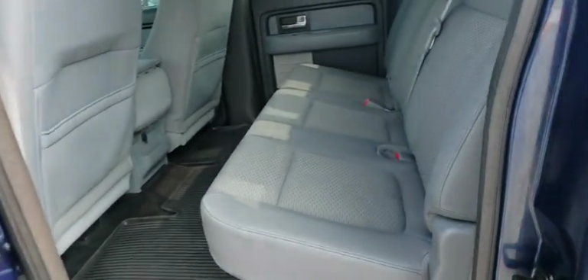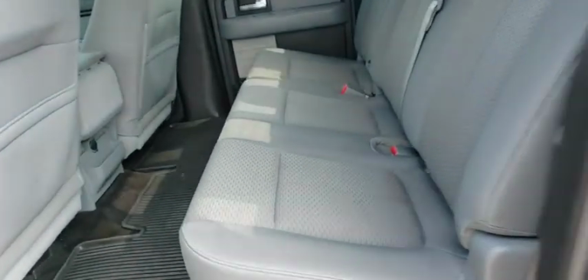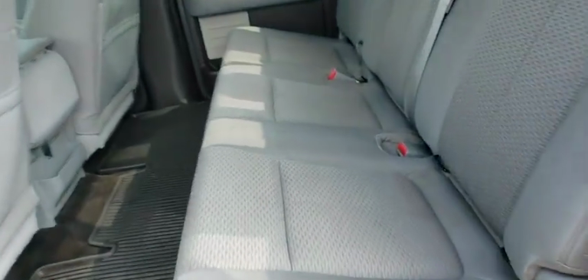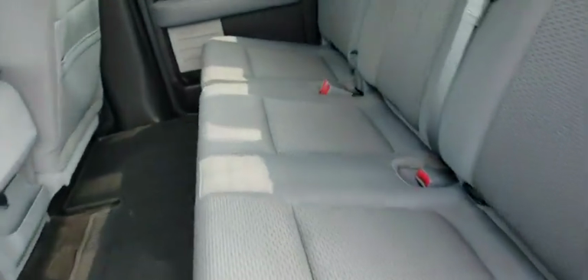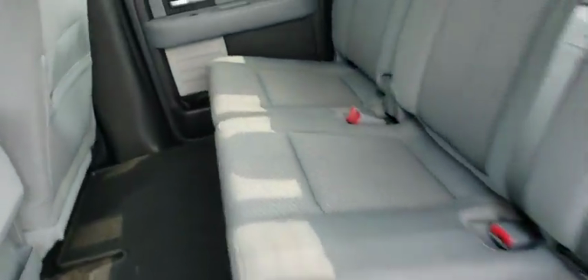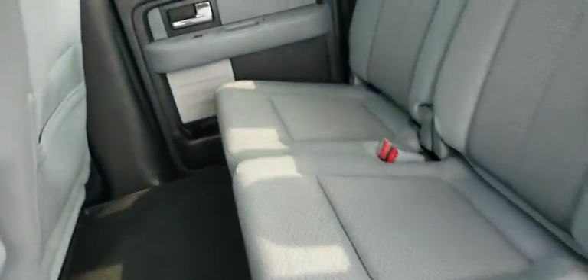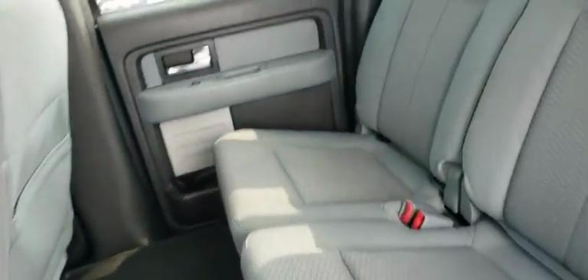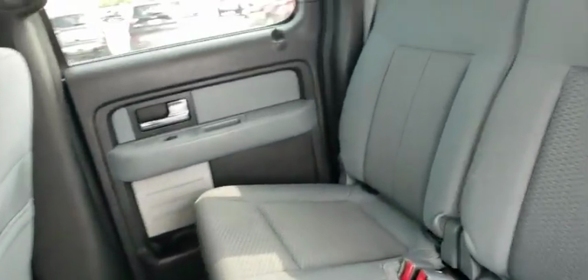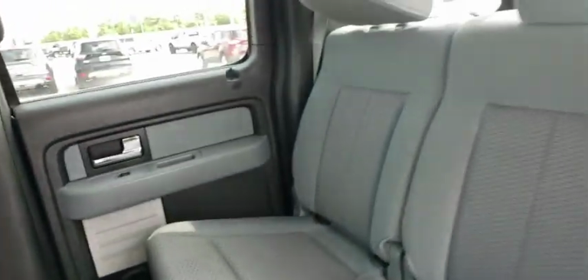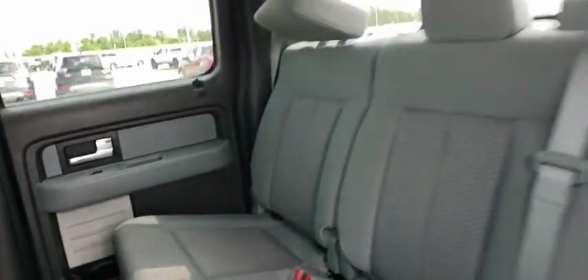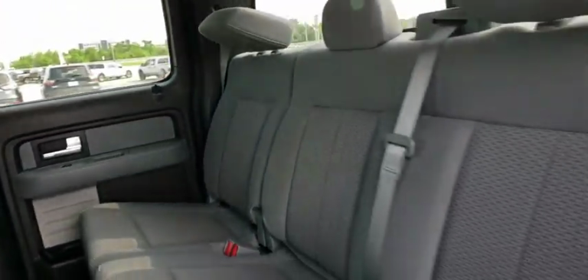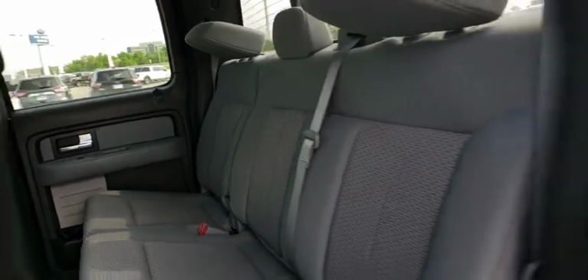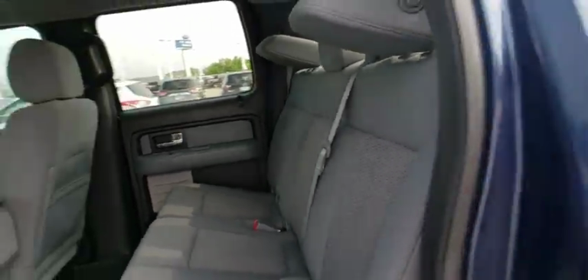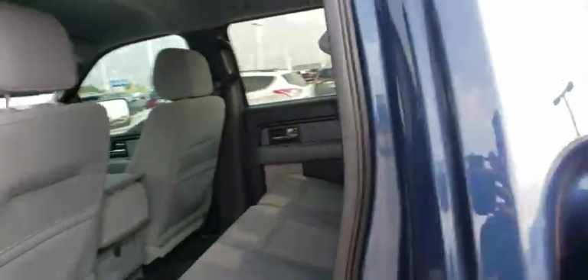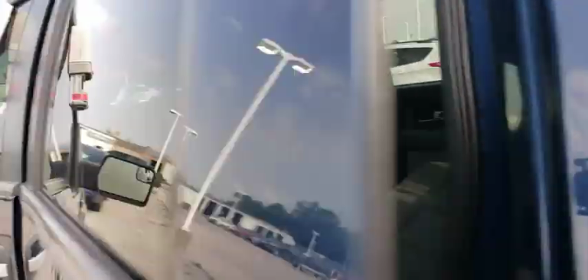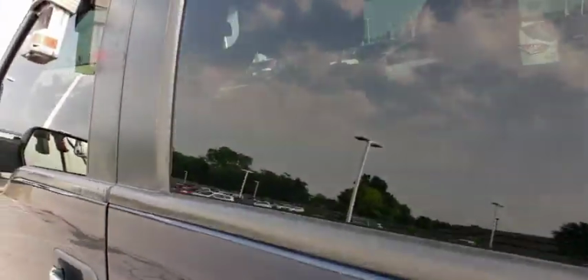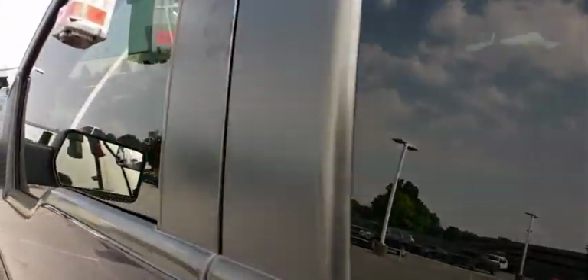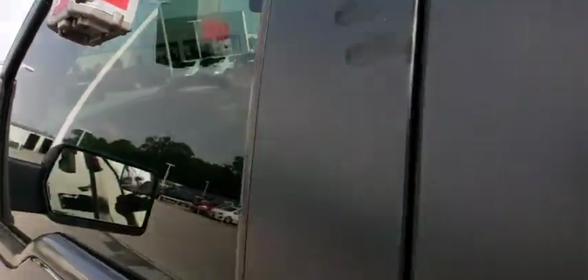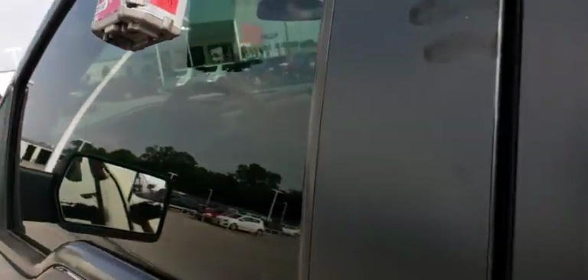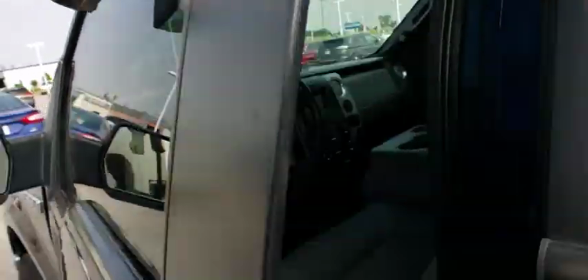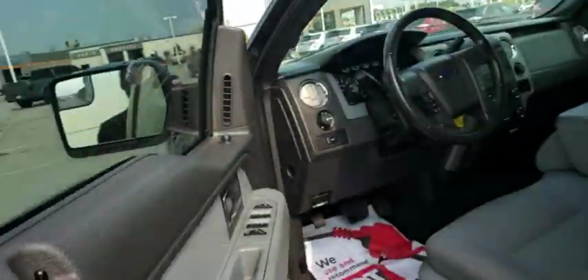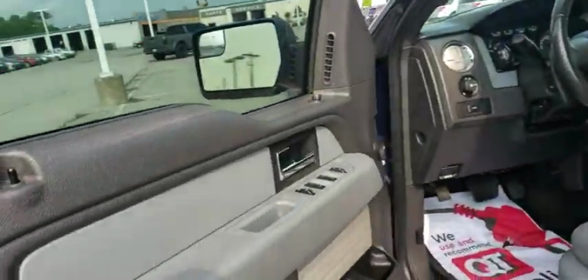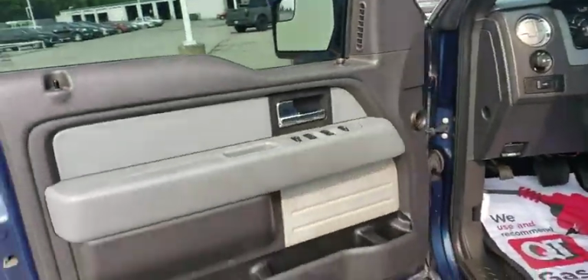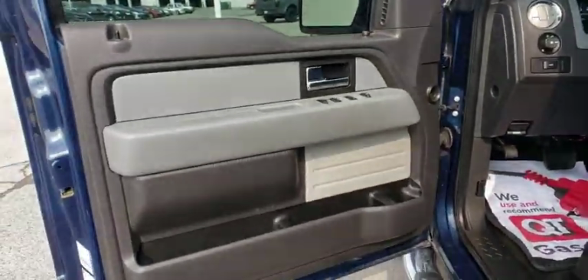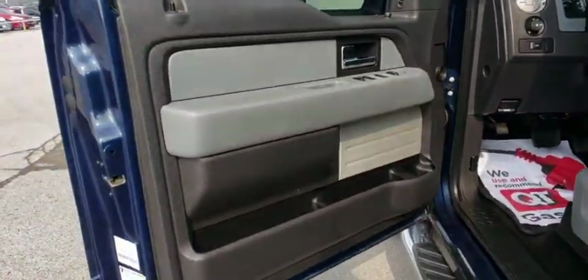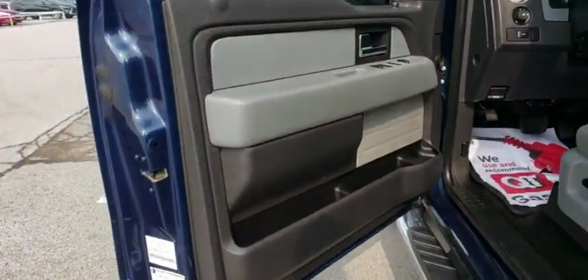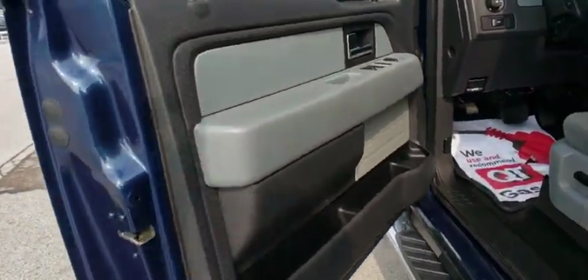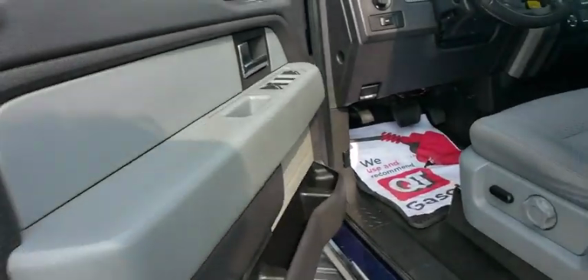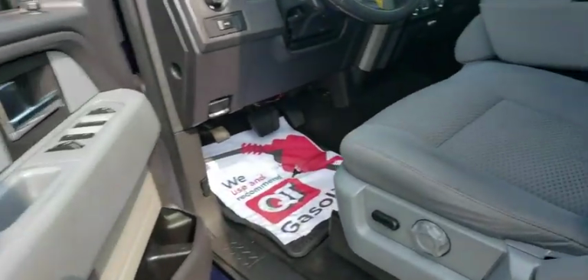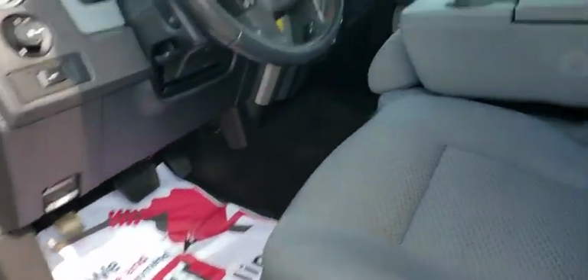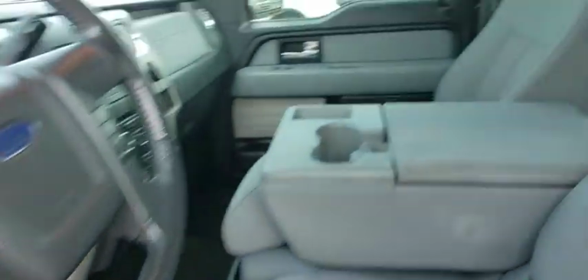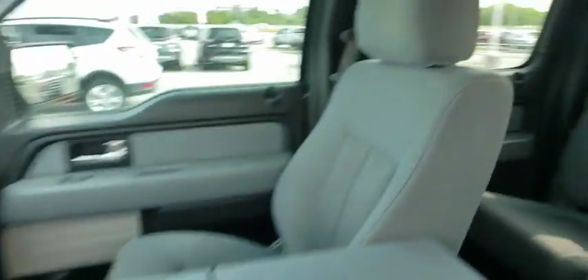Aluminum wheels, cruise control, floor mats, AM FM stereo radio, CD player, MP3 player, power windows, power door locks, security system, fog lamps.